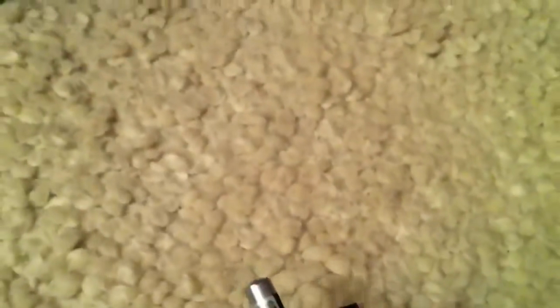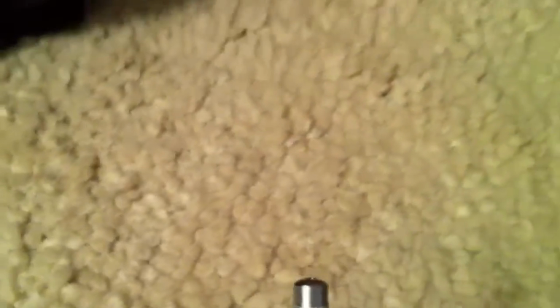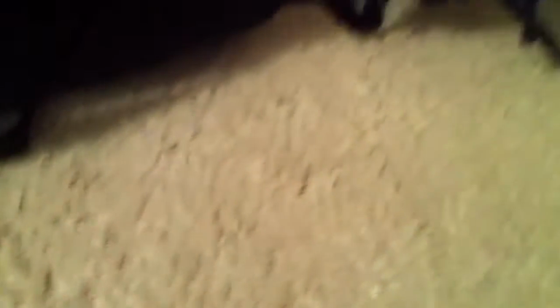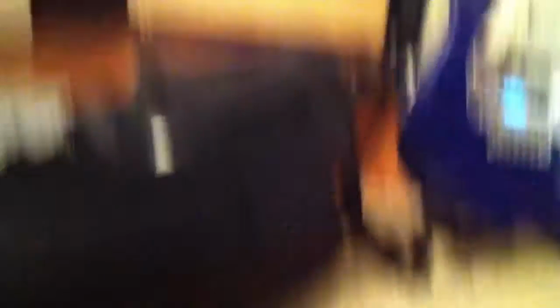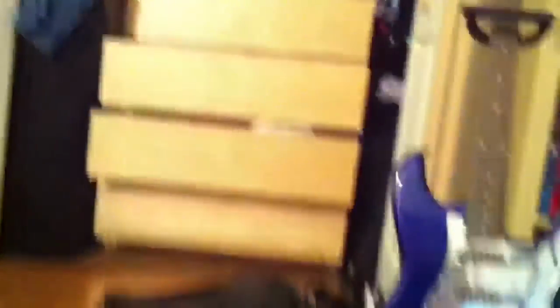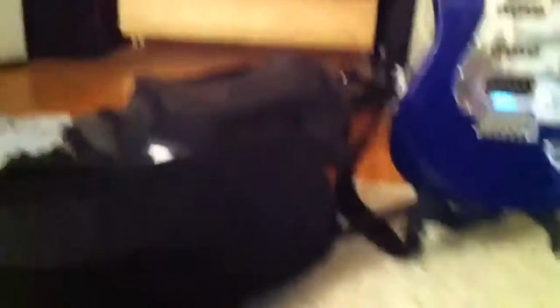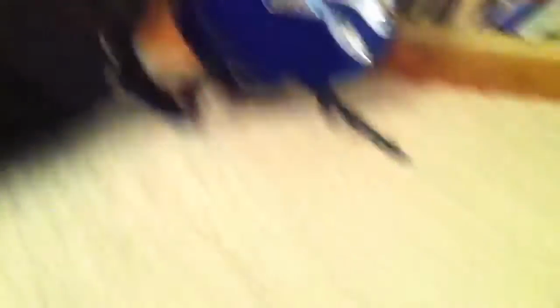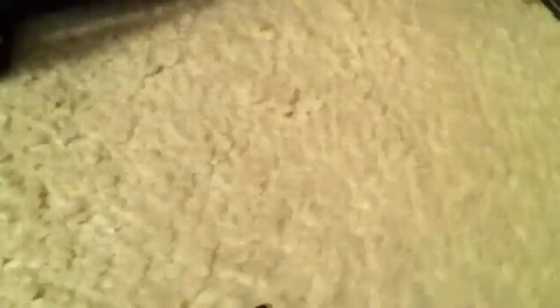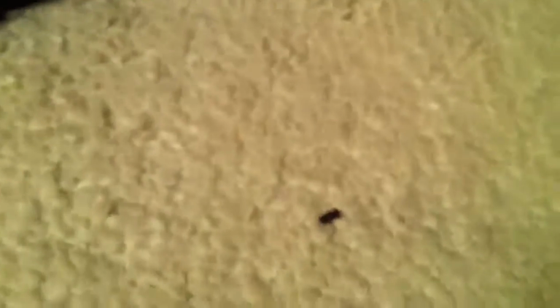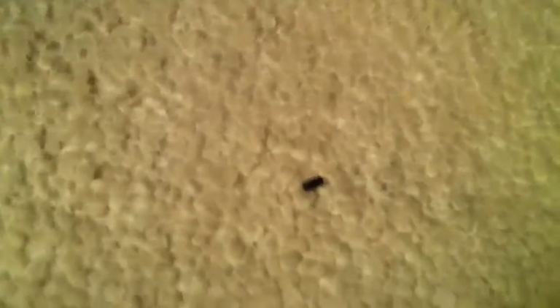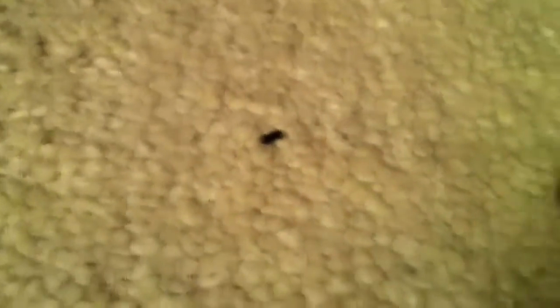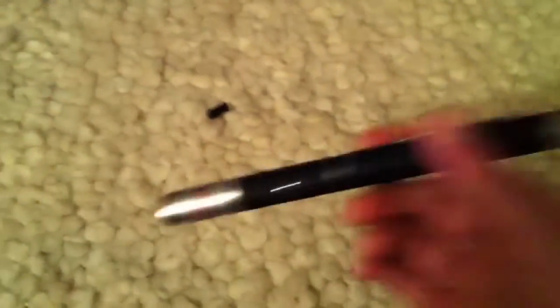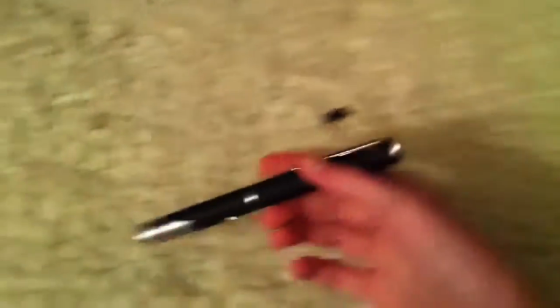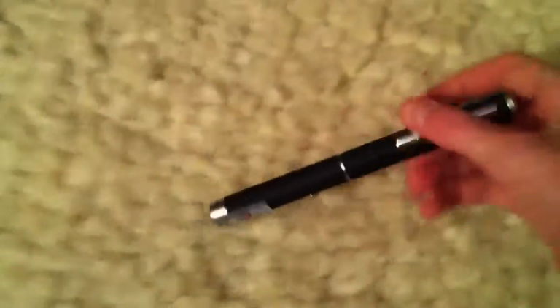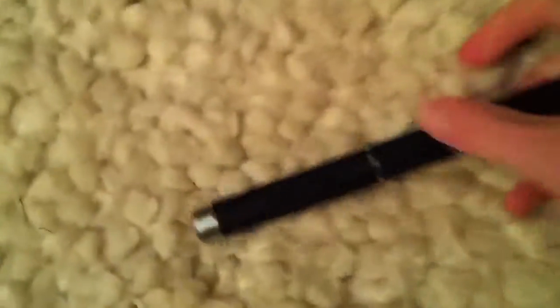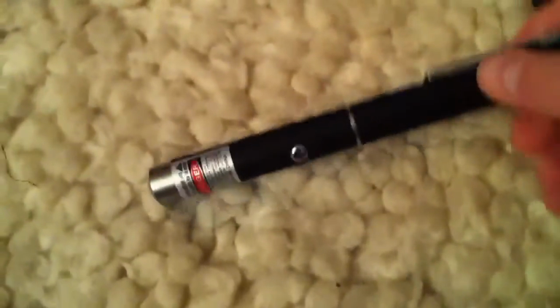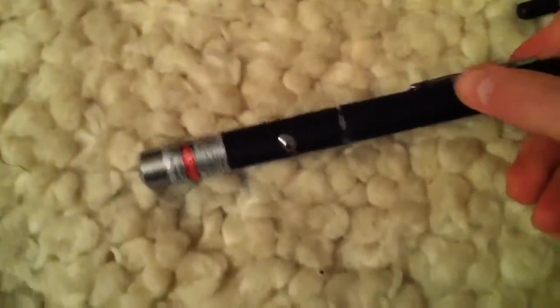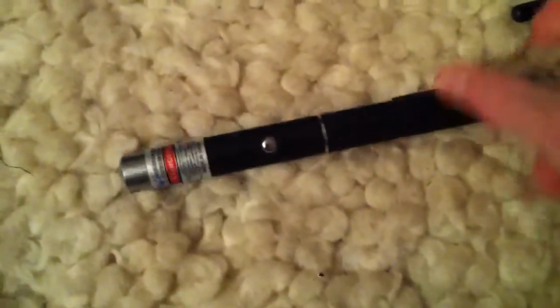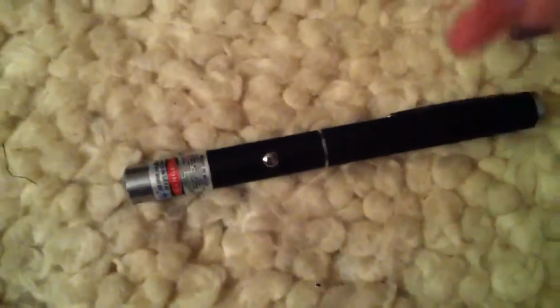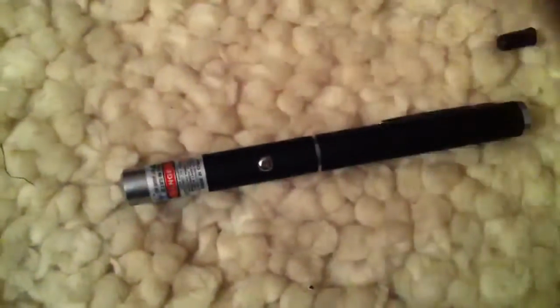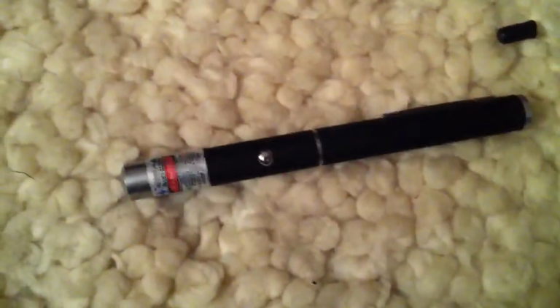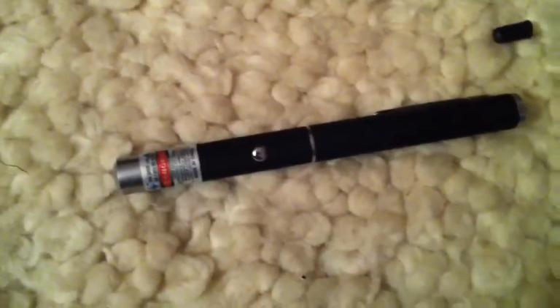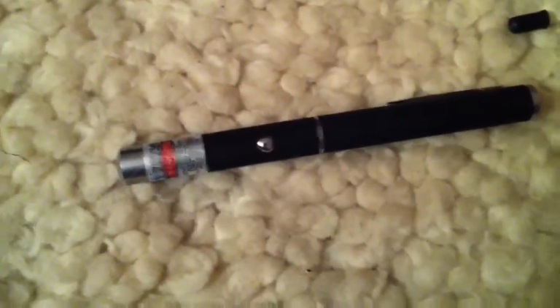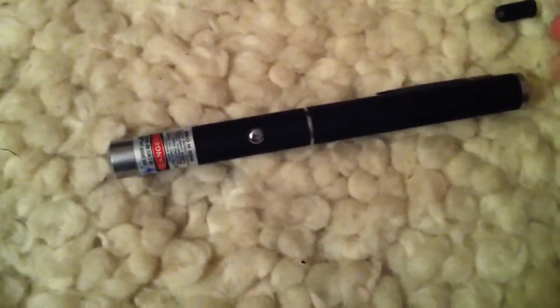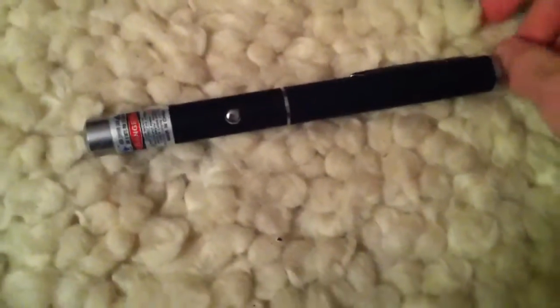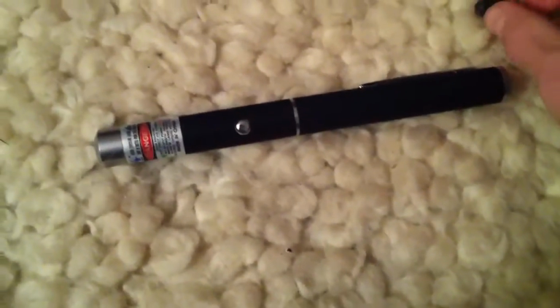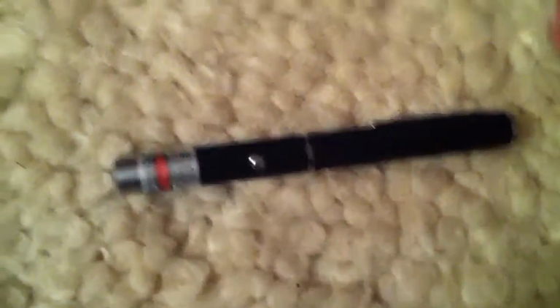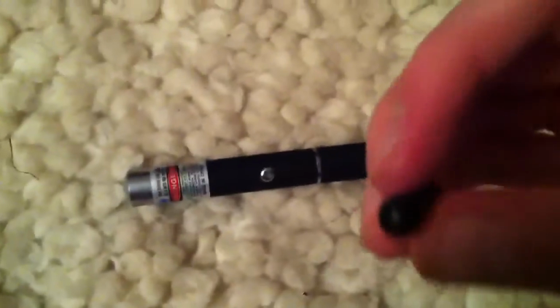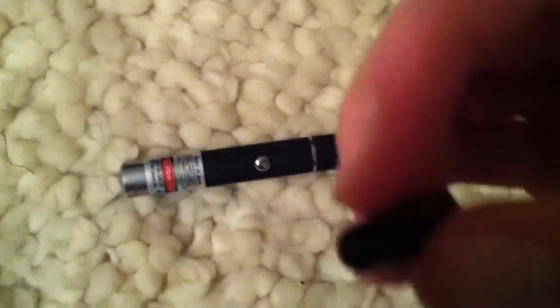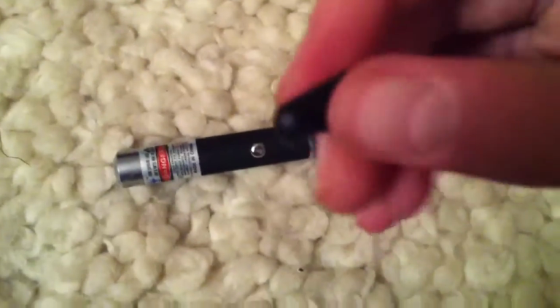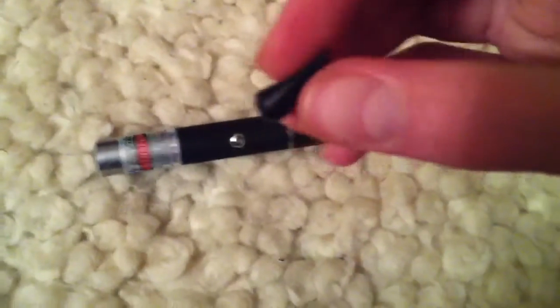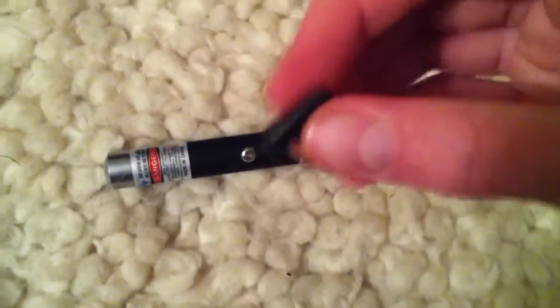Okay, wow — that was pretty fast. I mean, as you can see, this thing has no trouble whatsoever popping balloons. It's probably 50 milliwatts. Hey look, a little bit of a balloon there.